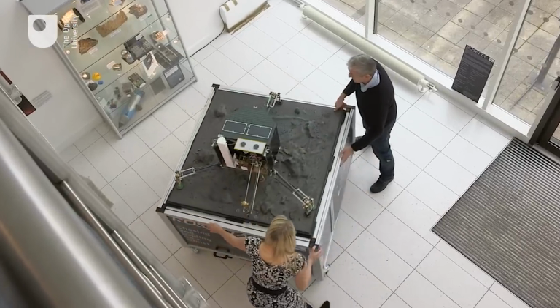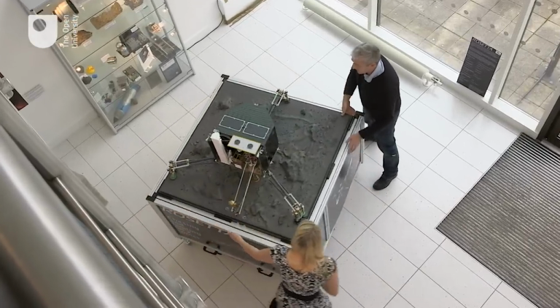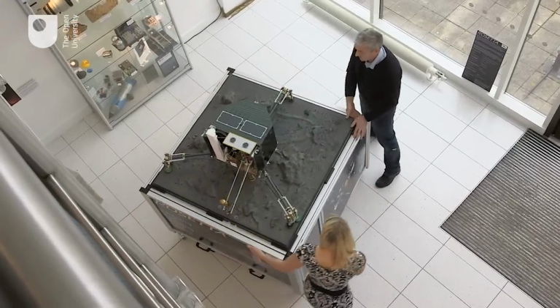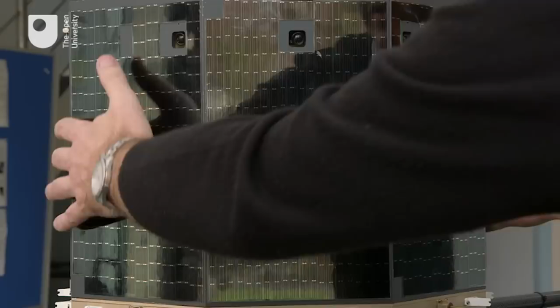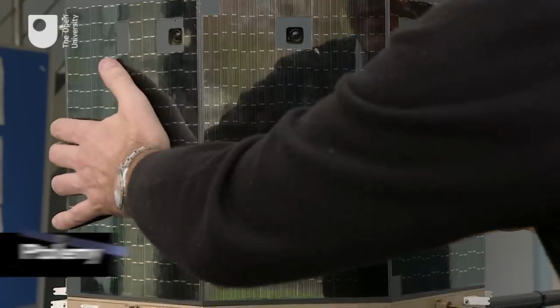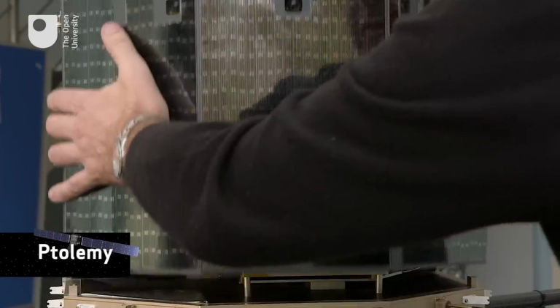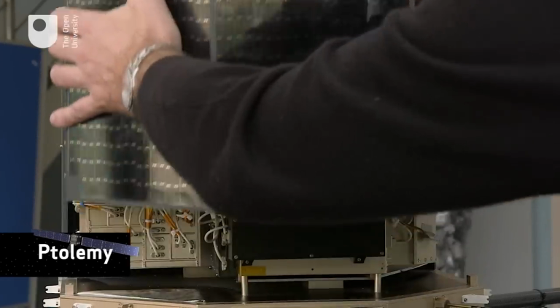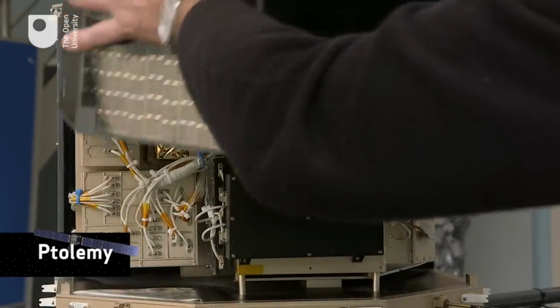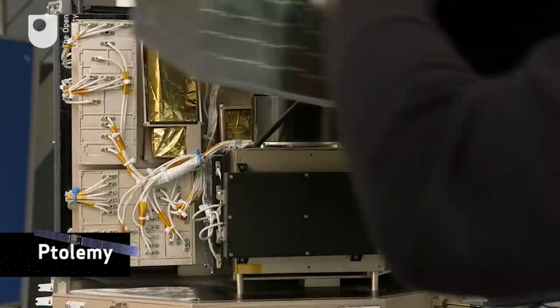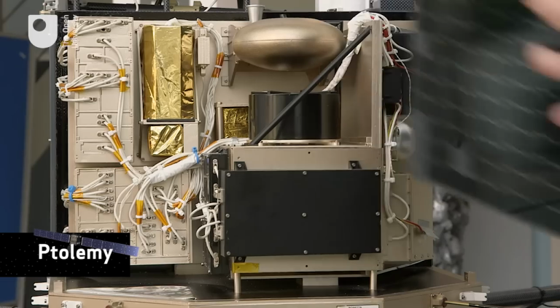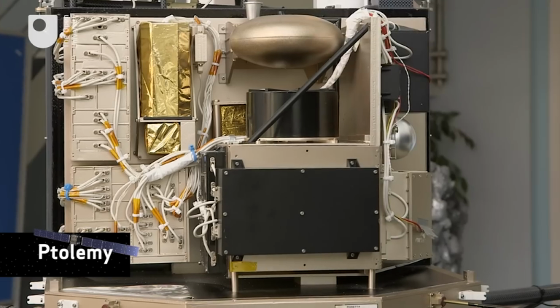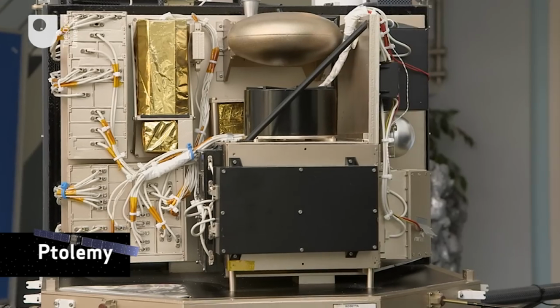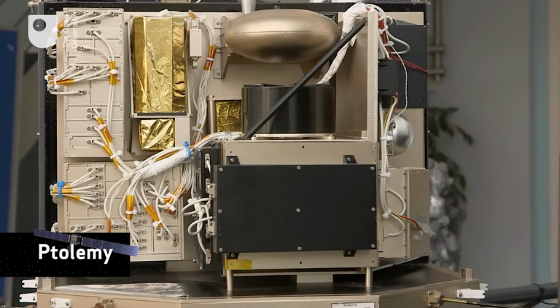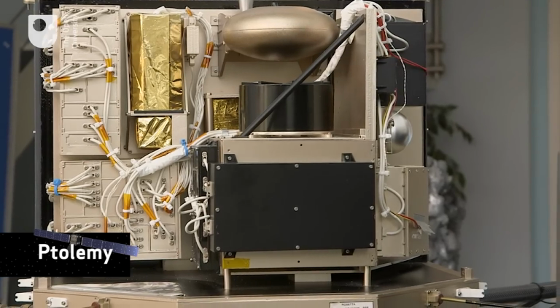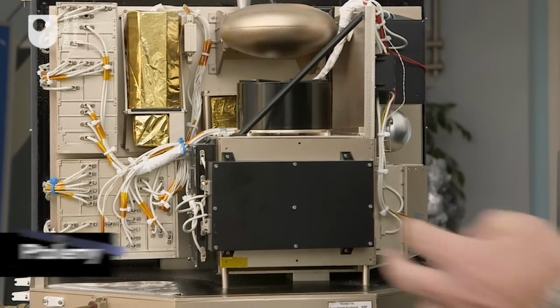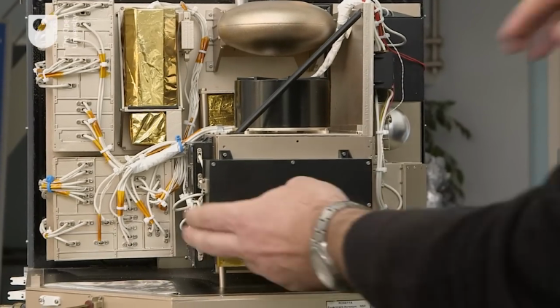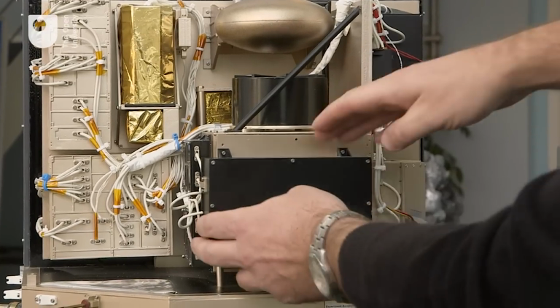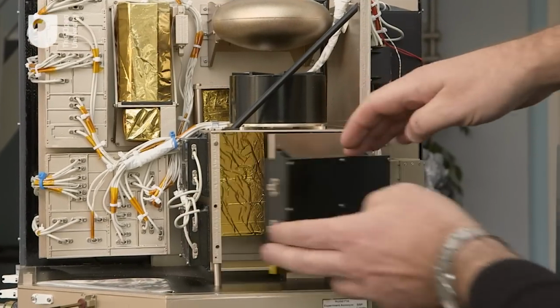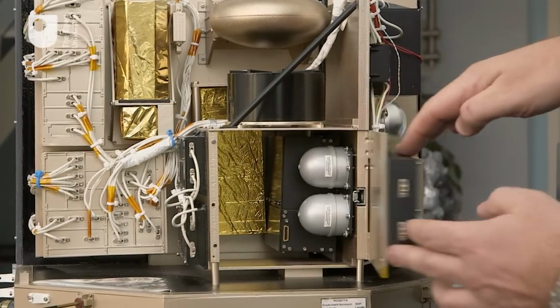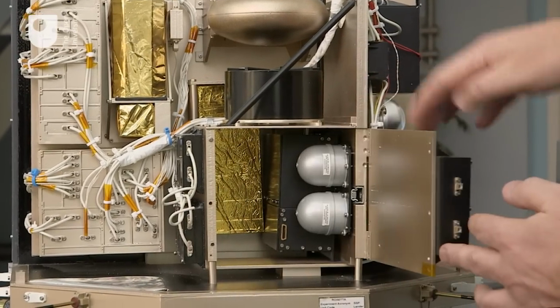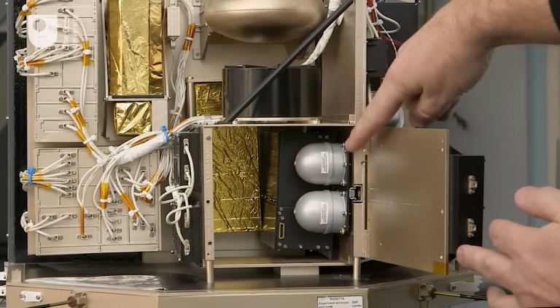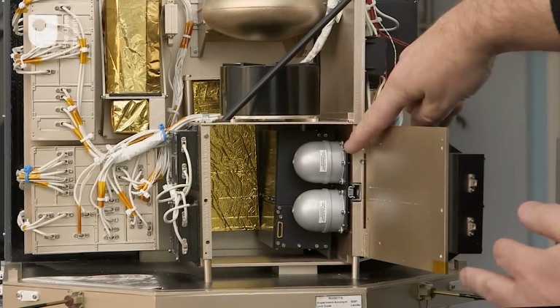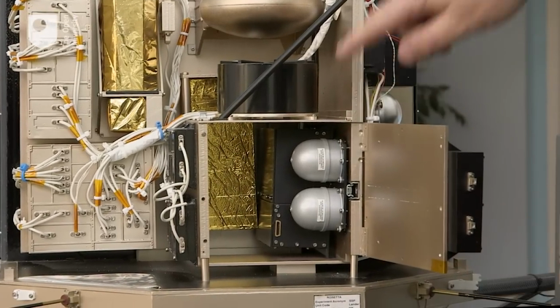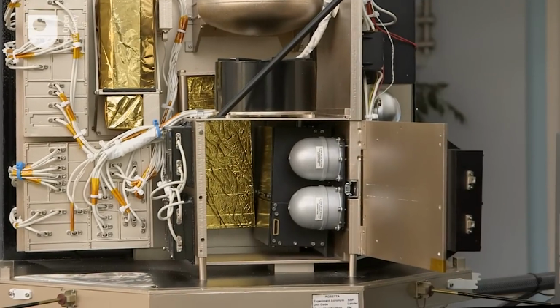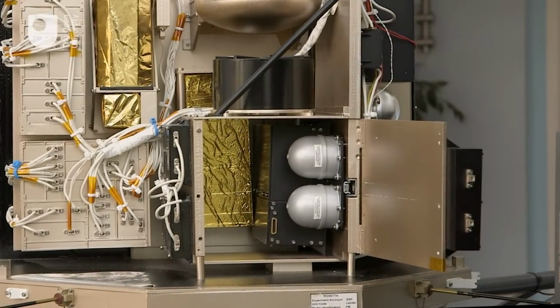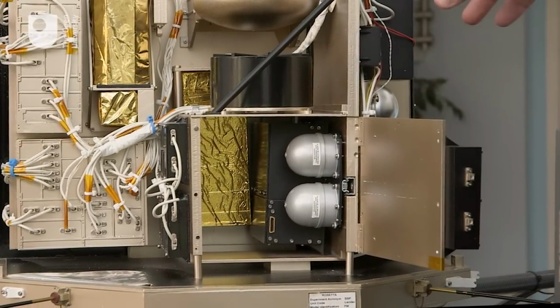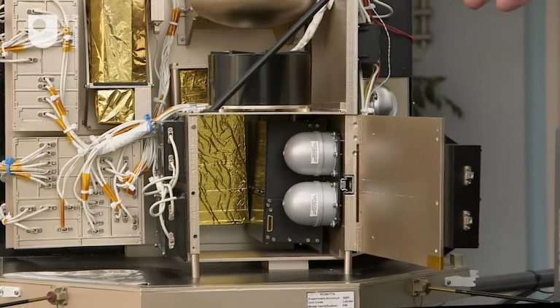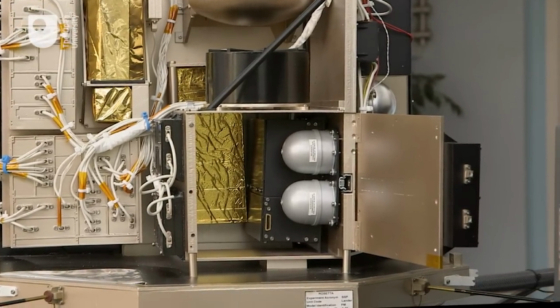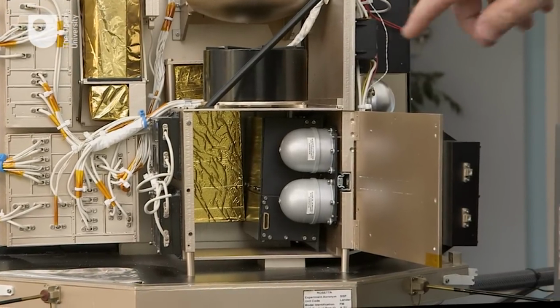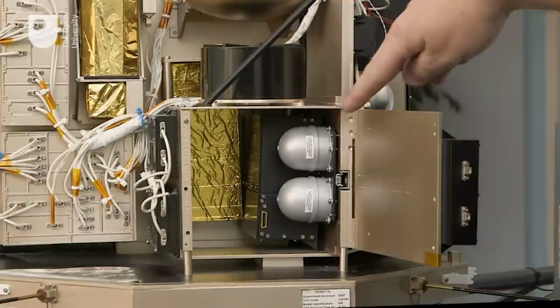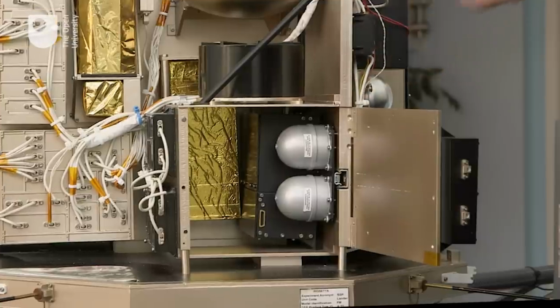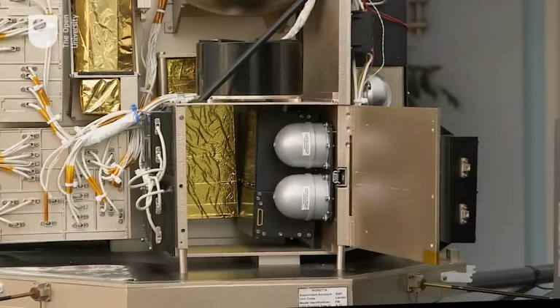The Open University's instrument, Ptolemy, is located inside the lander and it's actually located in this compartment here. This is Ptolemy, and the gas from the oven is led by a pipe into here for analysis.